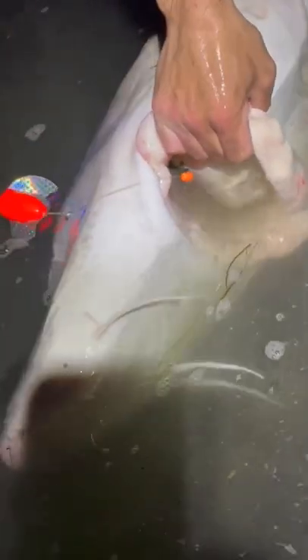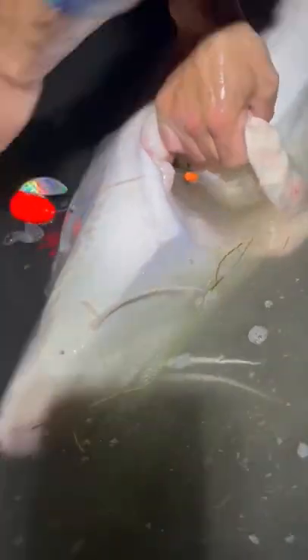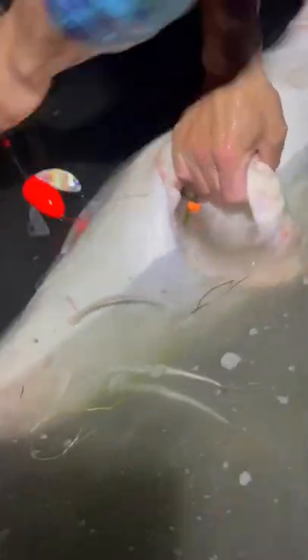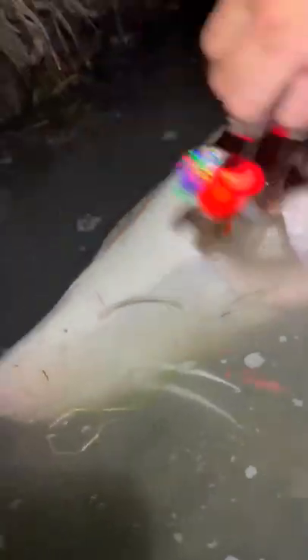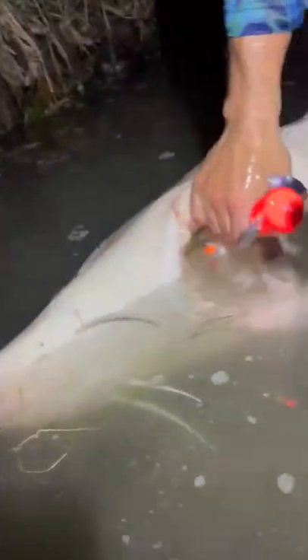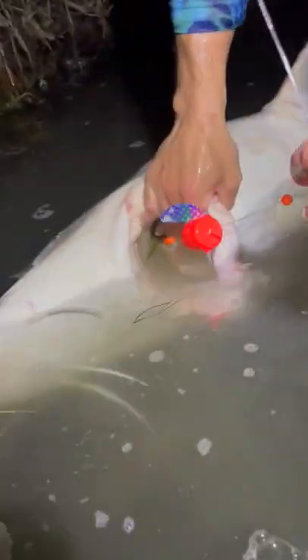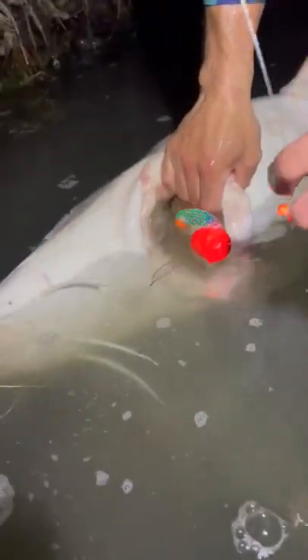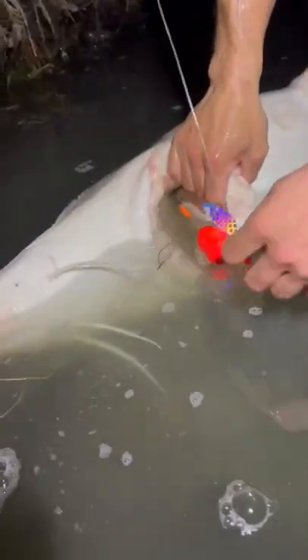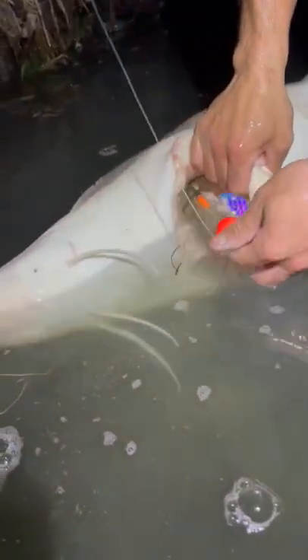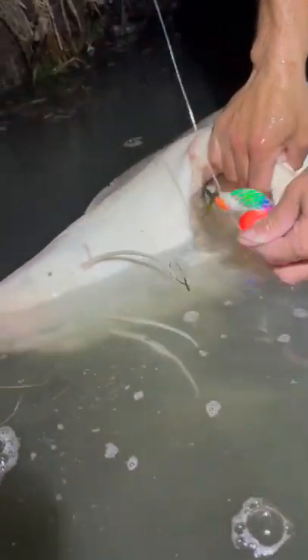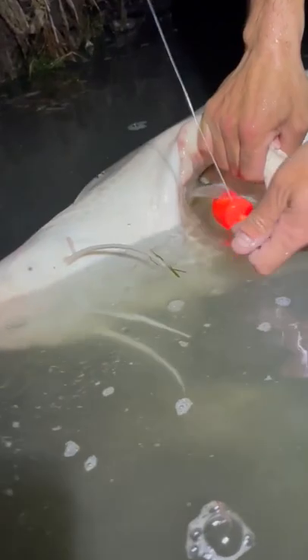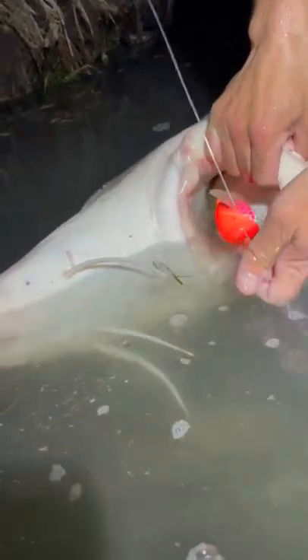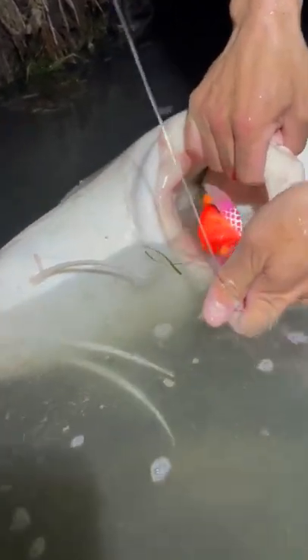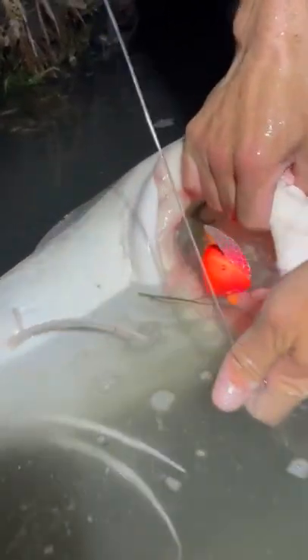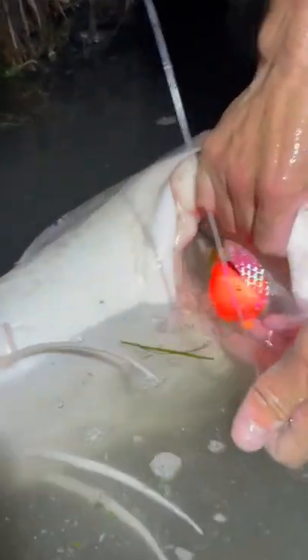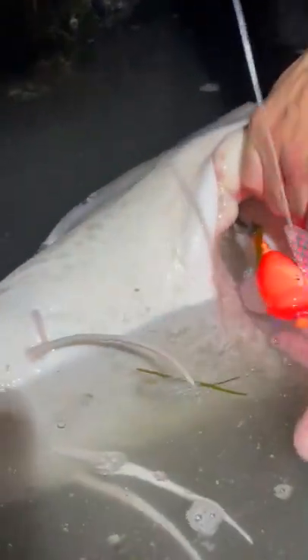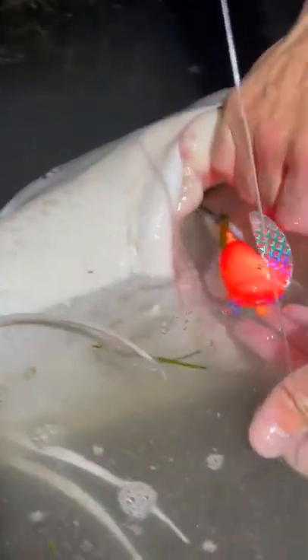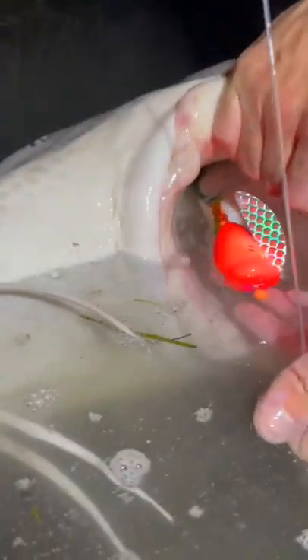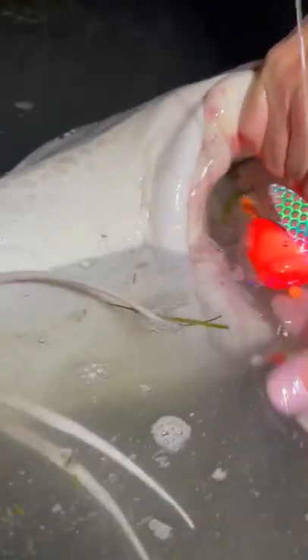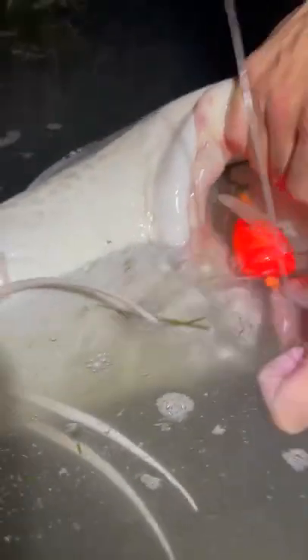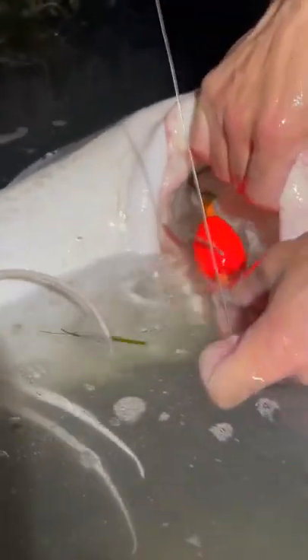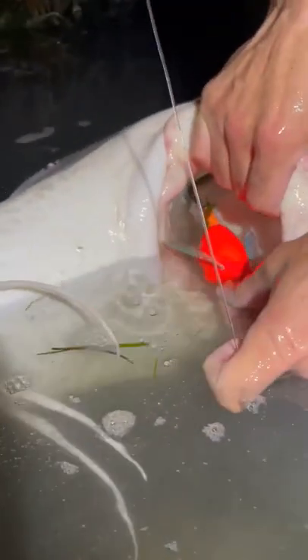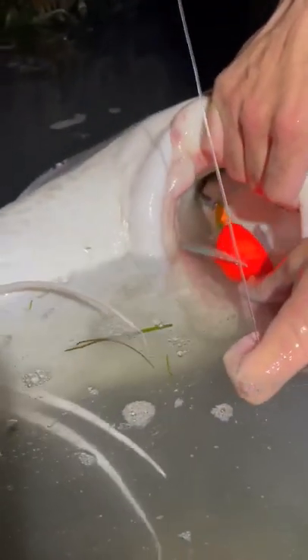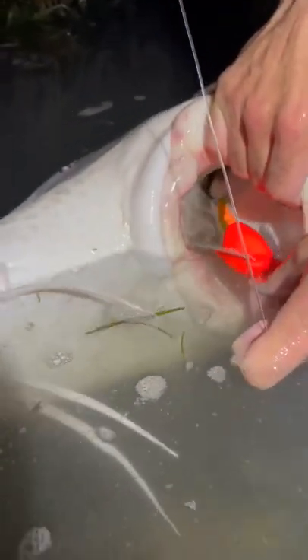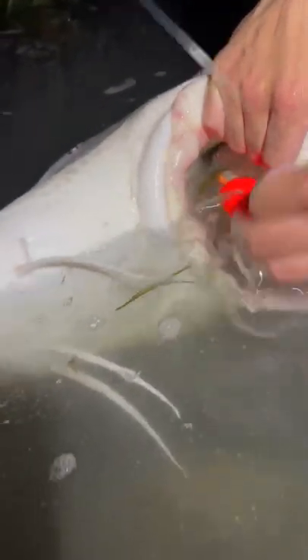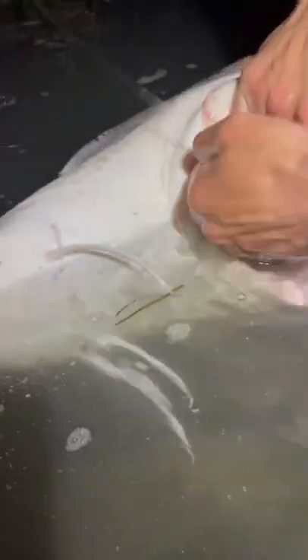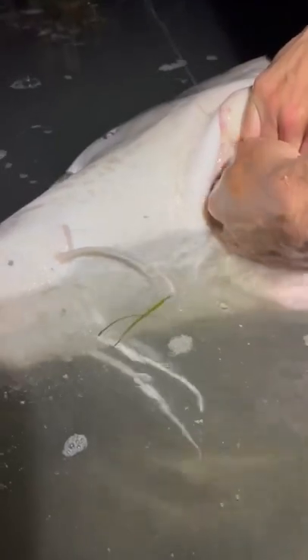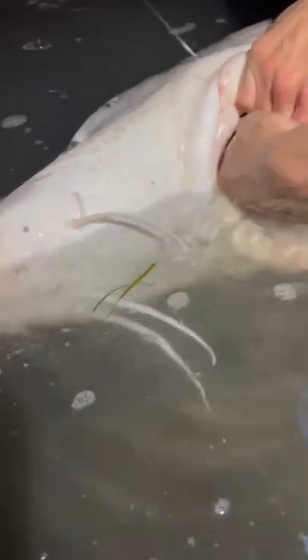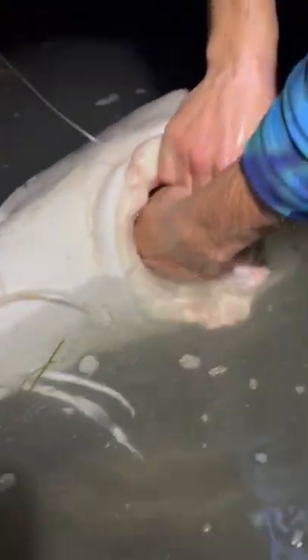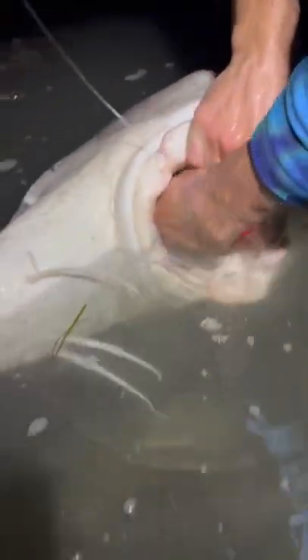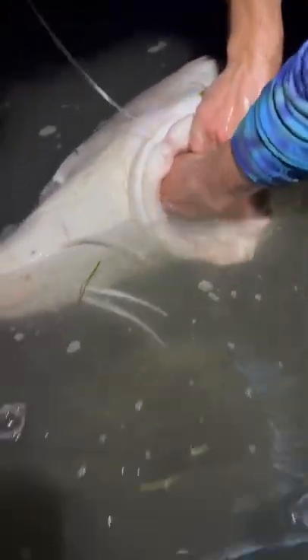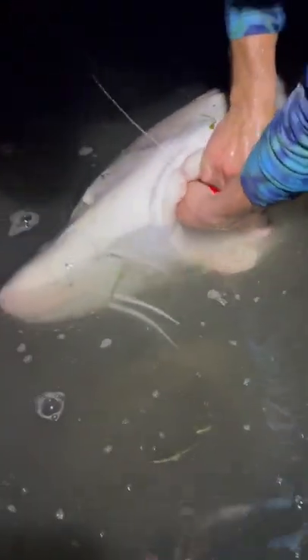Alright guys, only fins leader. You can see she absolutely choked that. You'd see where that spinning glows at if I push it all the way down on the hook. Tackle Bandit hooks, guys.